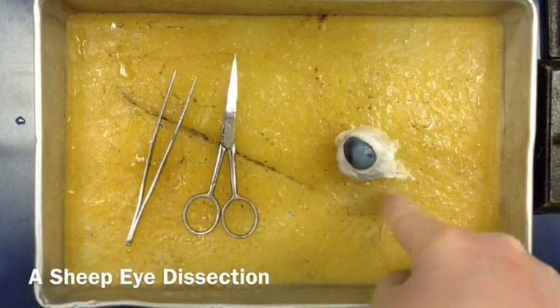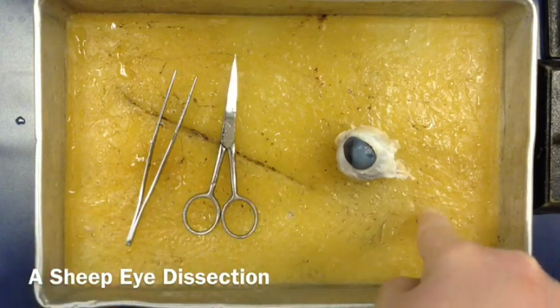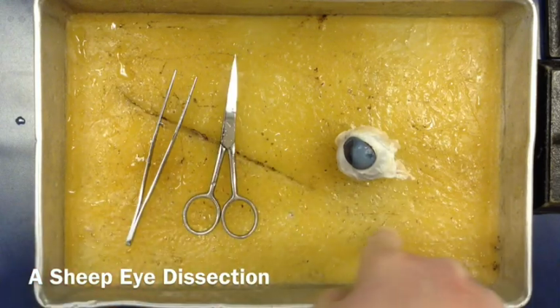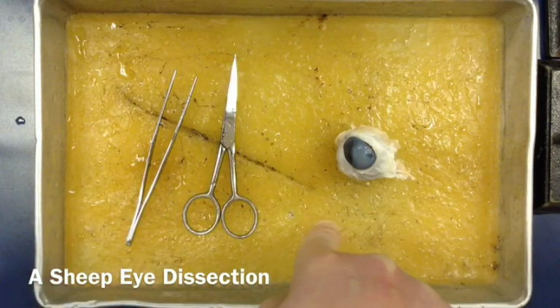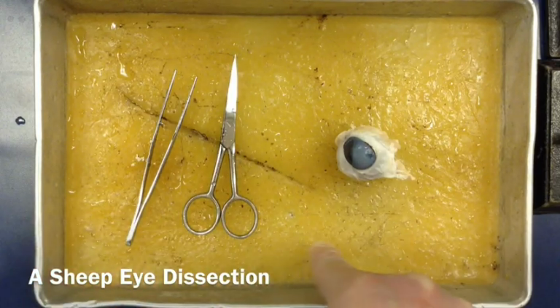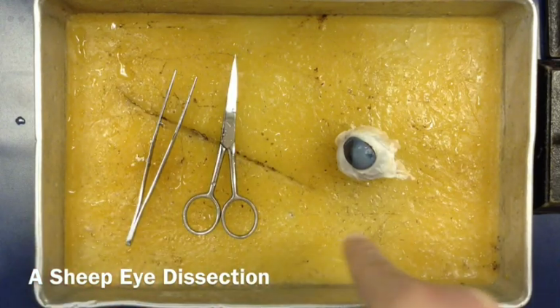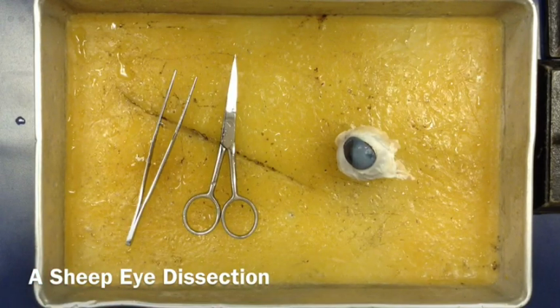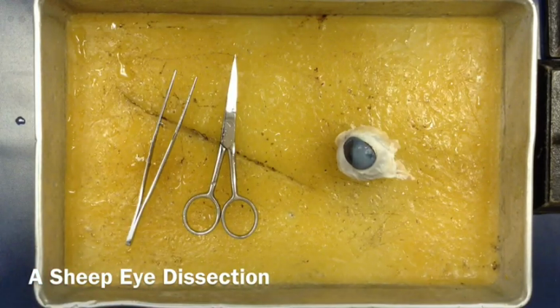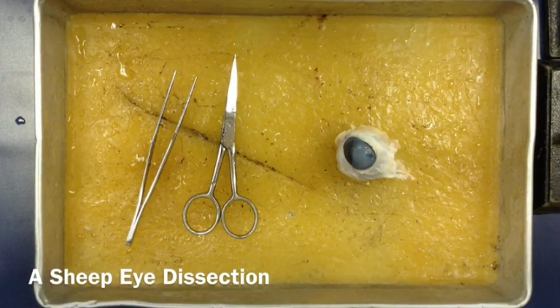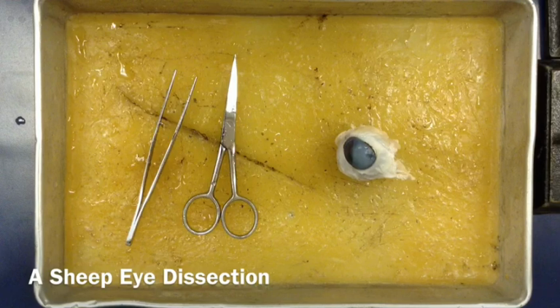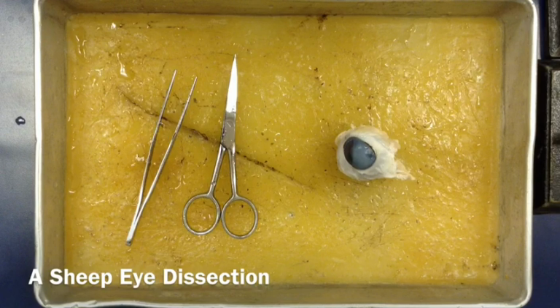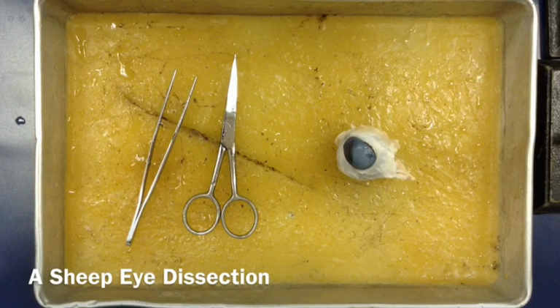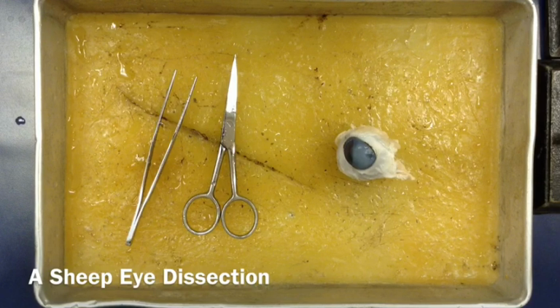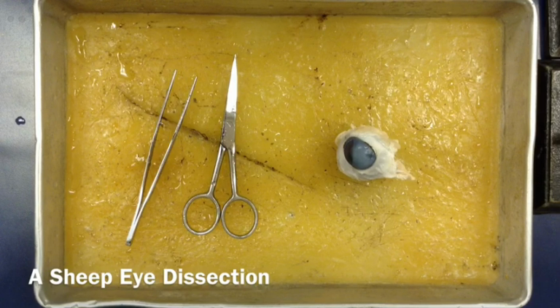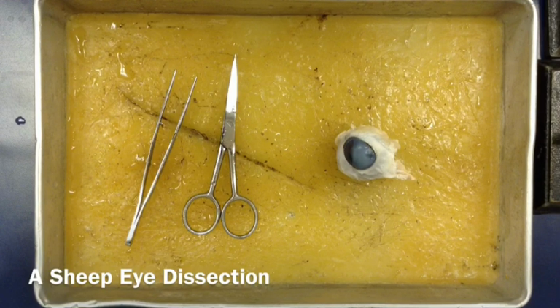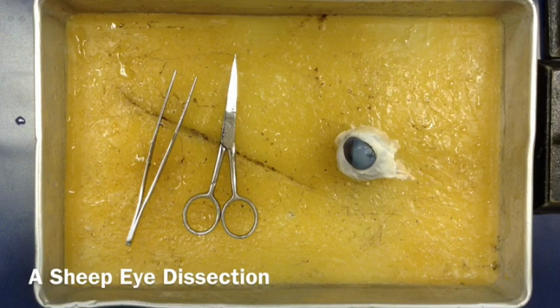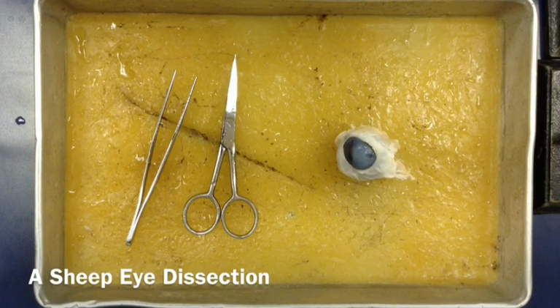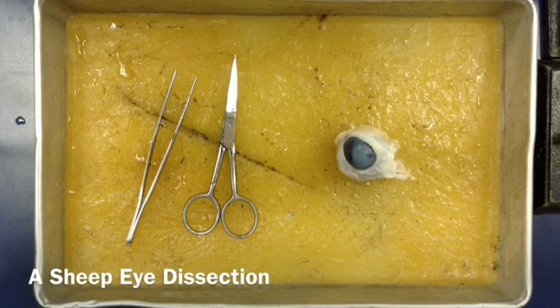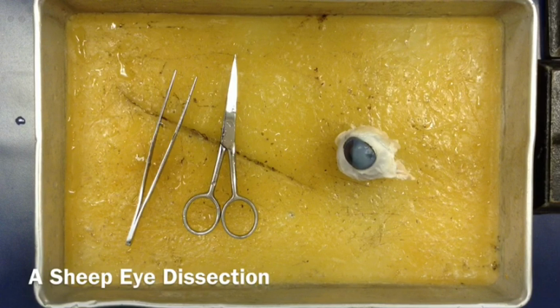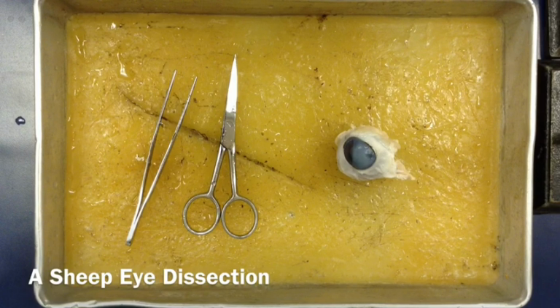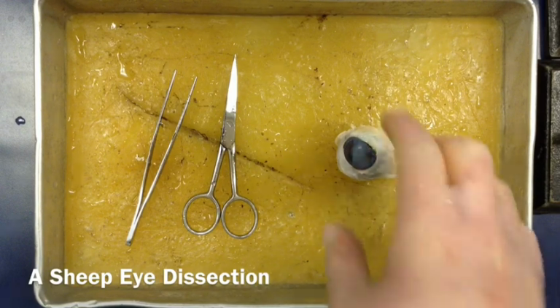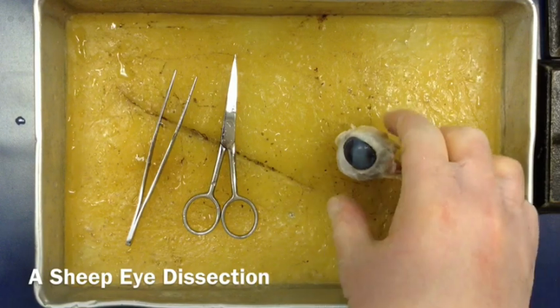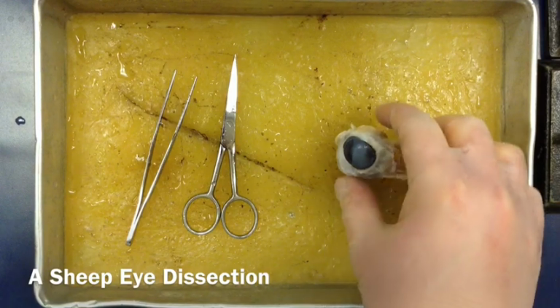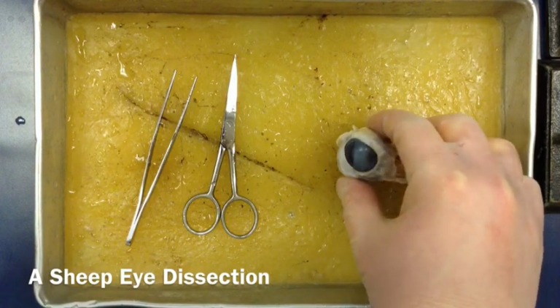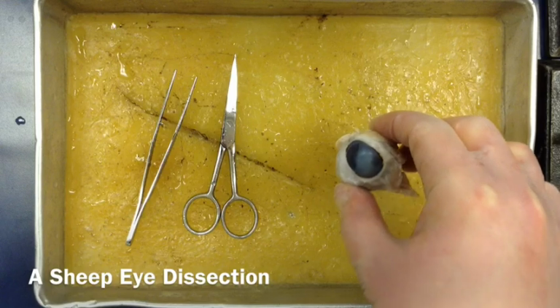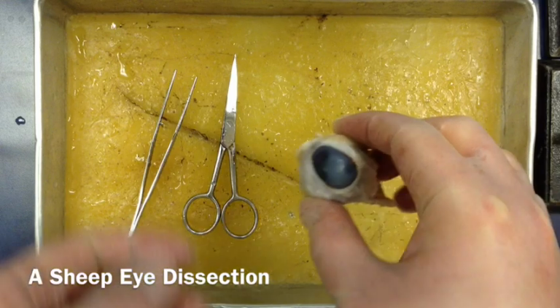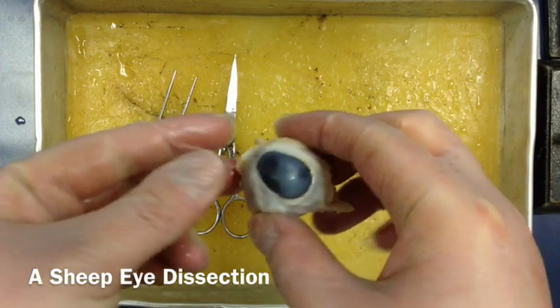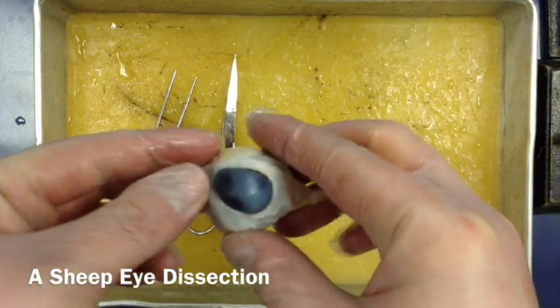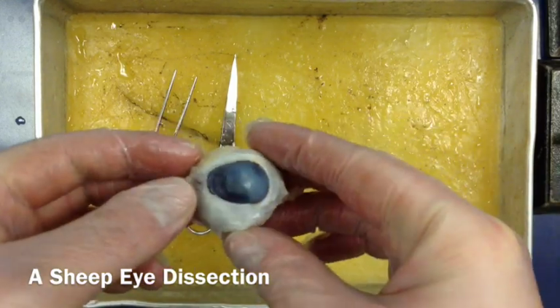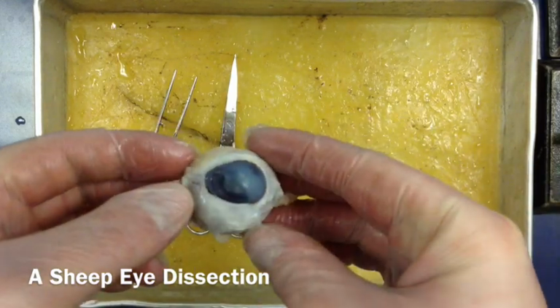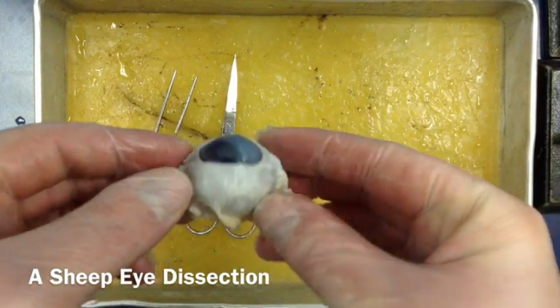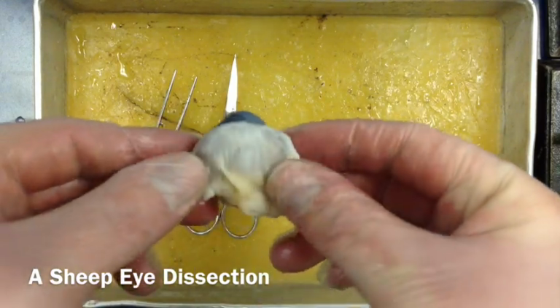This yellow part you see here is all wax. The wax is really useful when we're sticking pins inside our dissection tray so they stick into the tray. Here's our sheep's eye, and you can see that it's quite white with a lot of stuff around it.